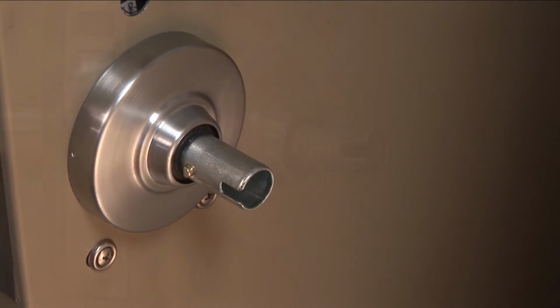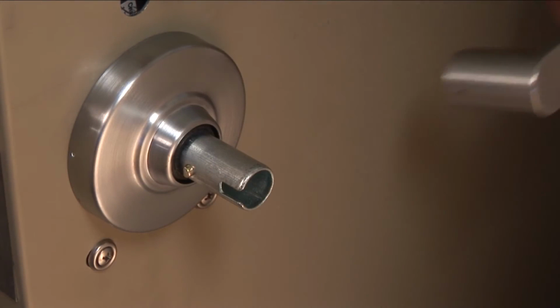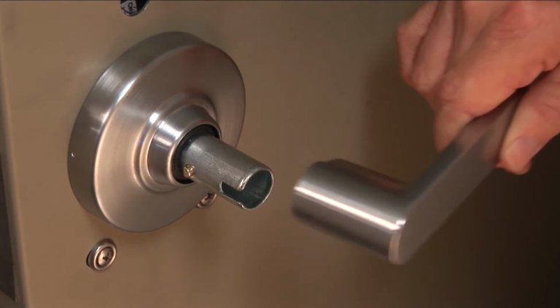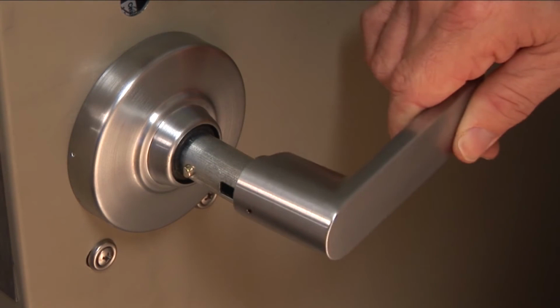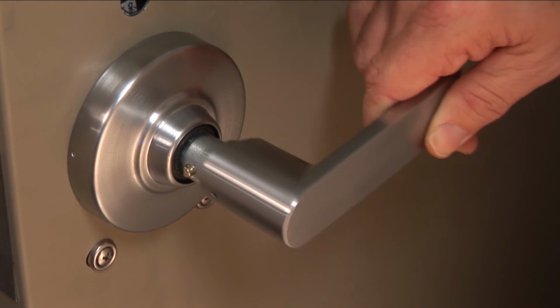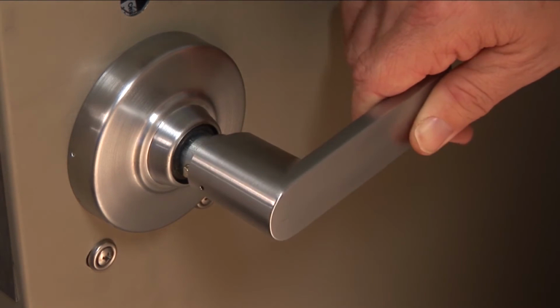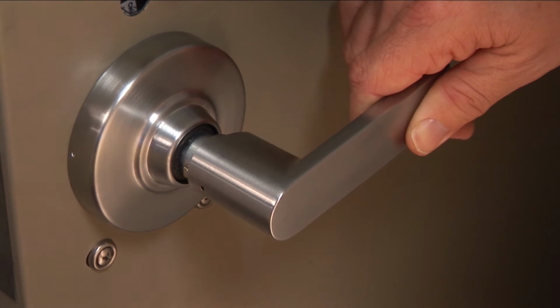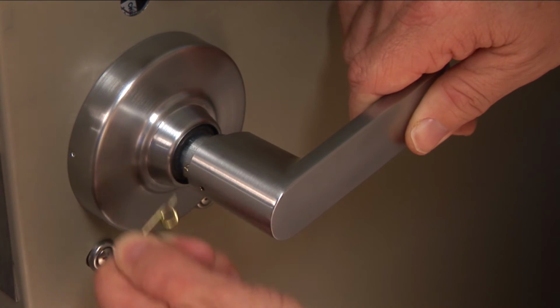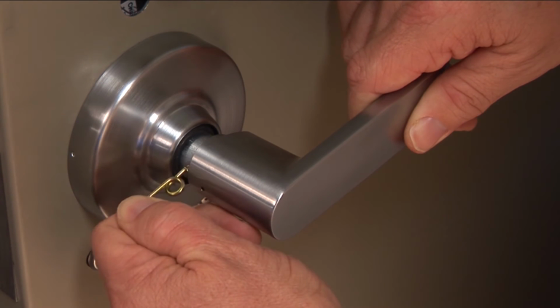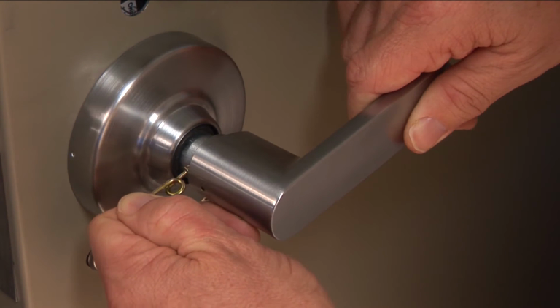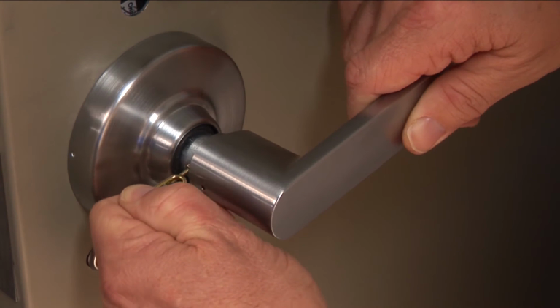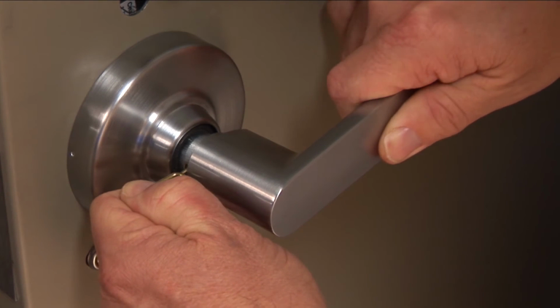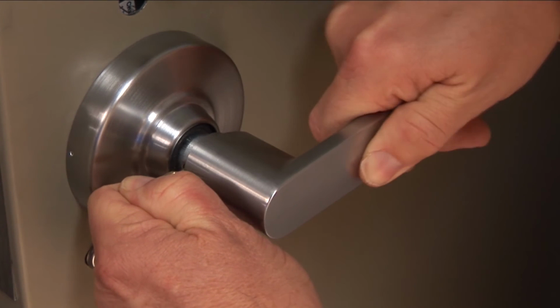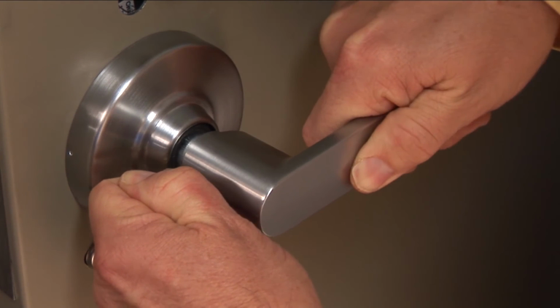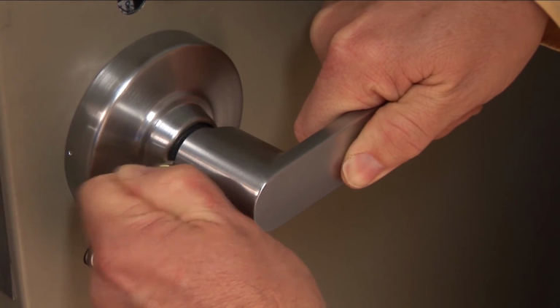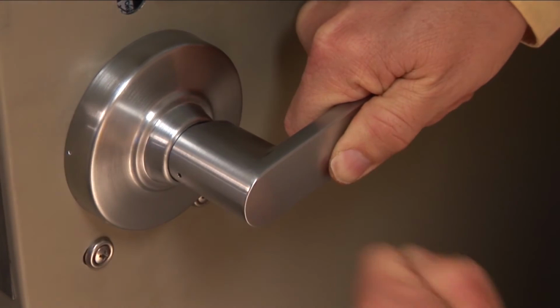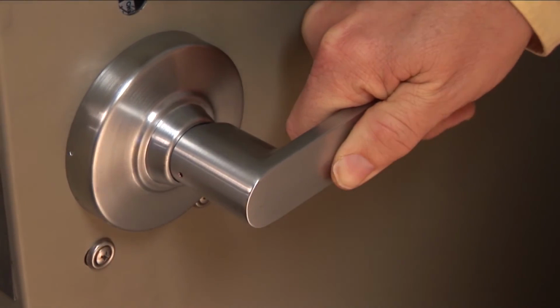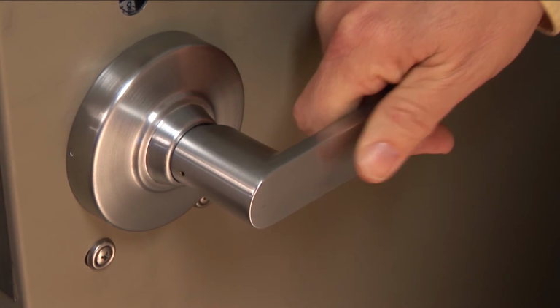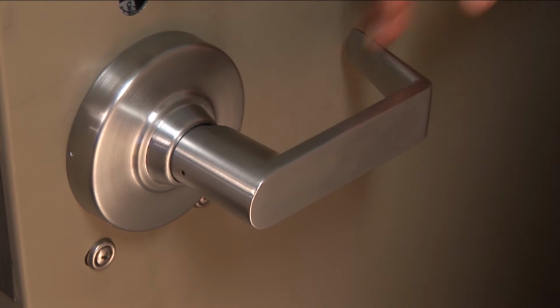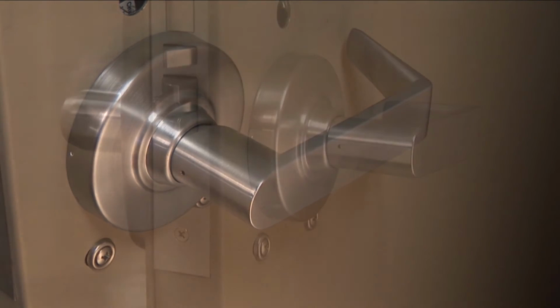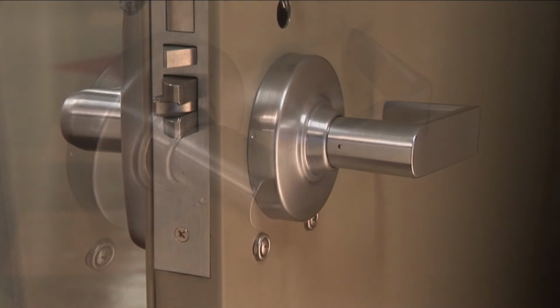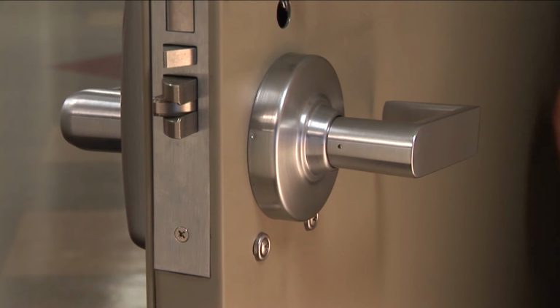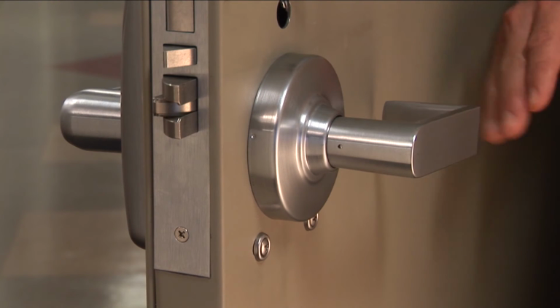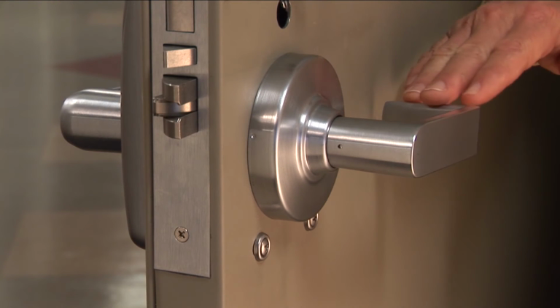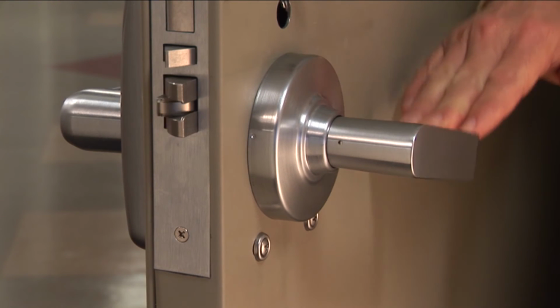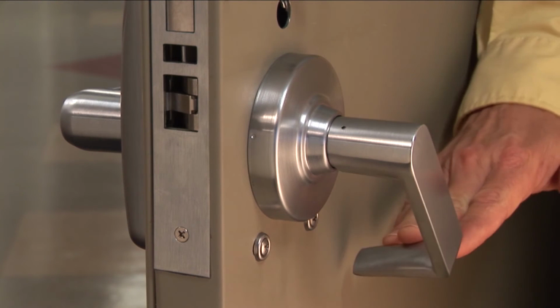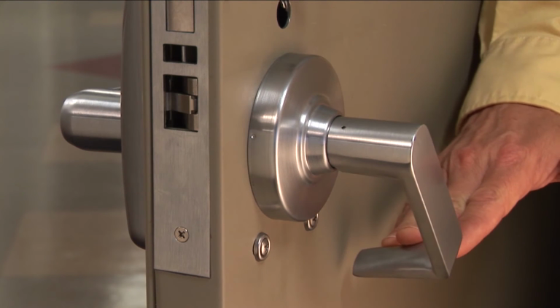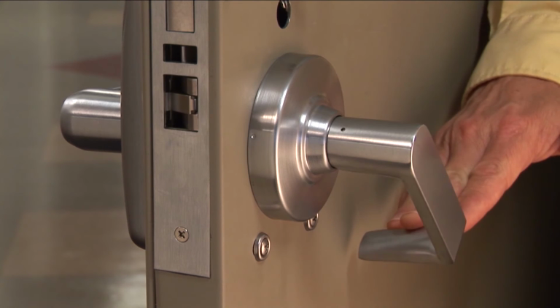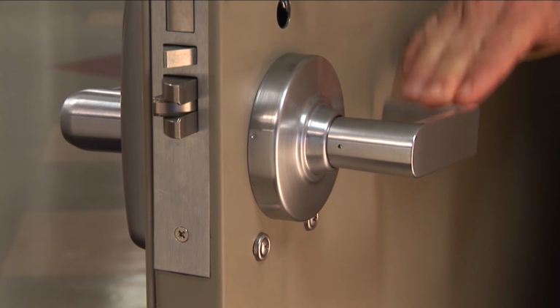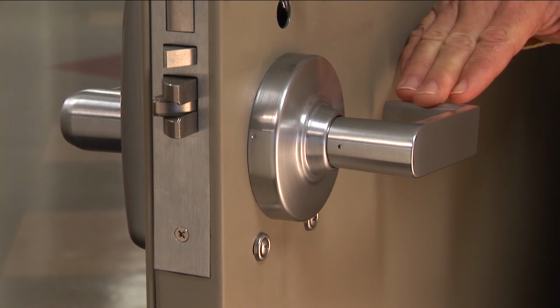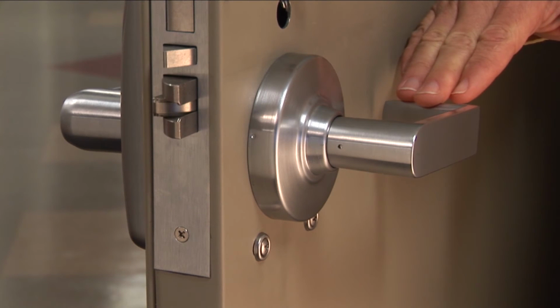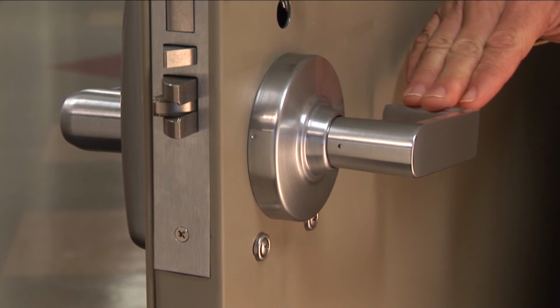Slide the inside lever over the spindle using the lever removal tool to depress the knob stop pin. You should hear a click when it is properly seated. Test the mechanical function by turning and releasing the lever to ensure the latch fully retracts.